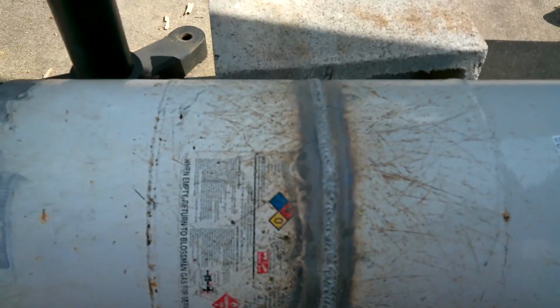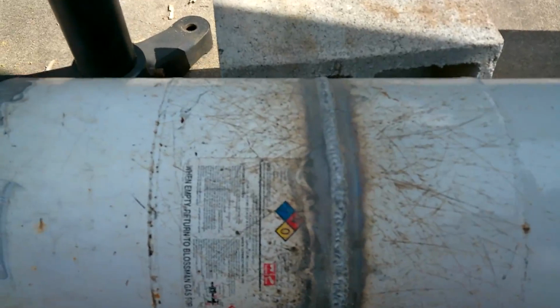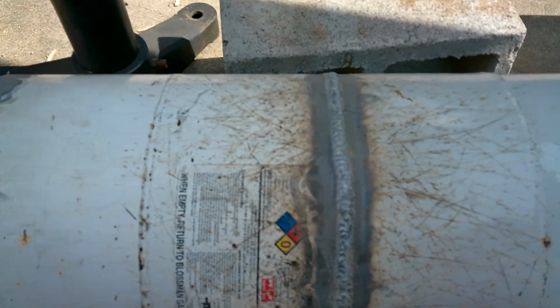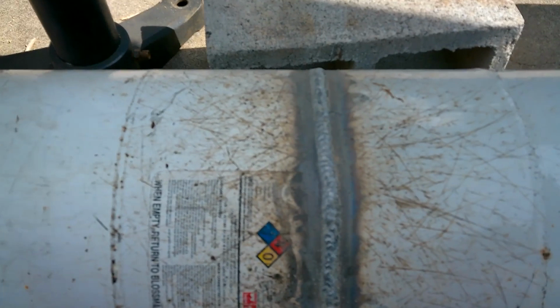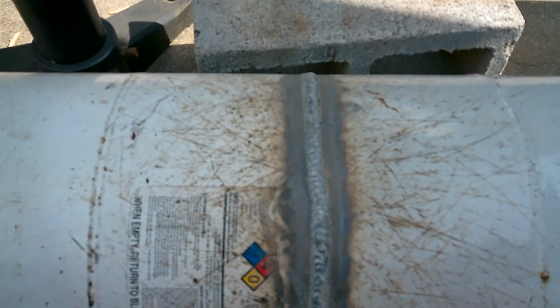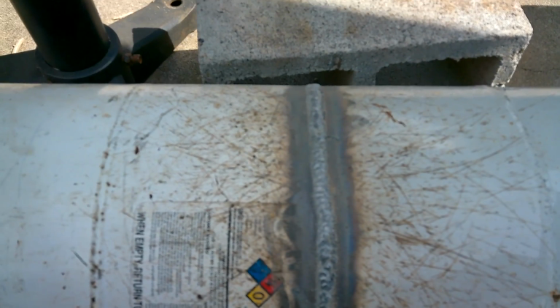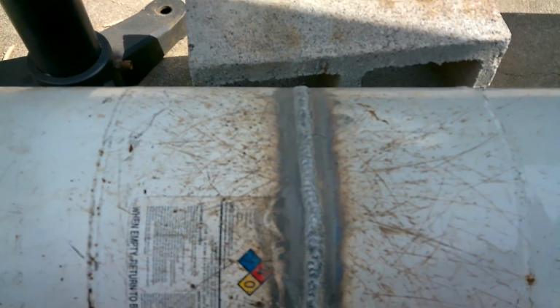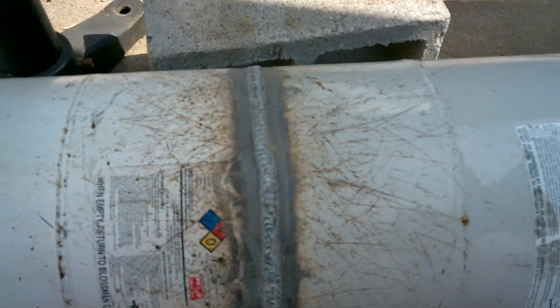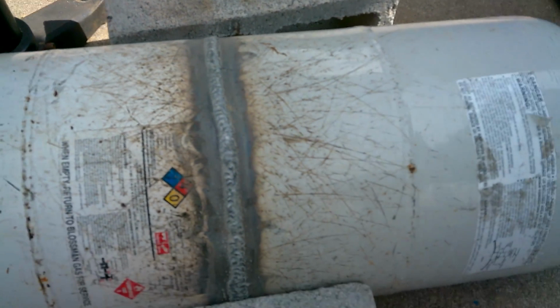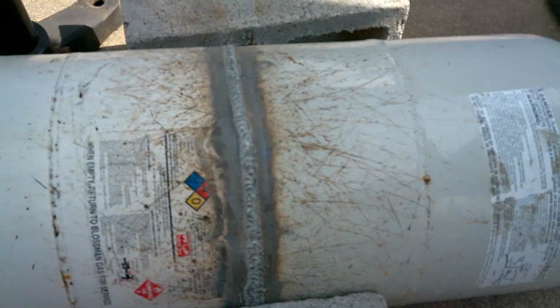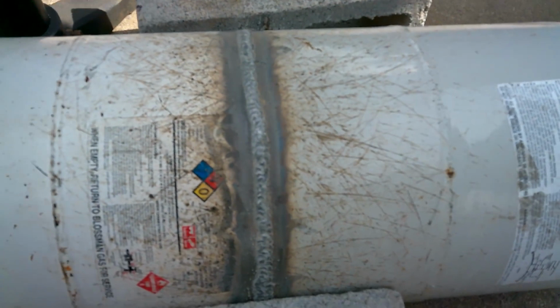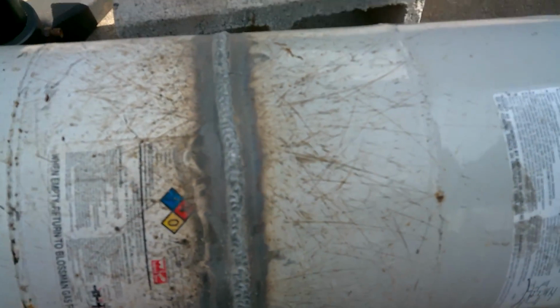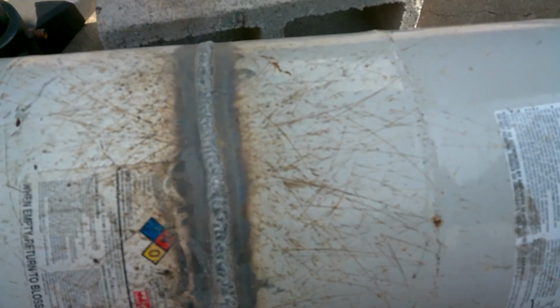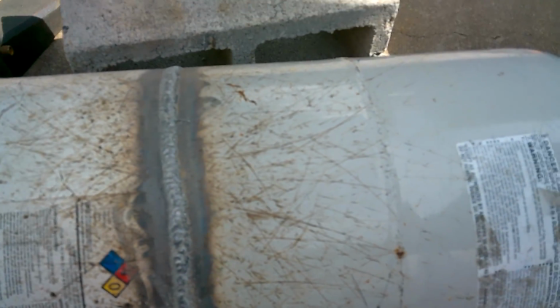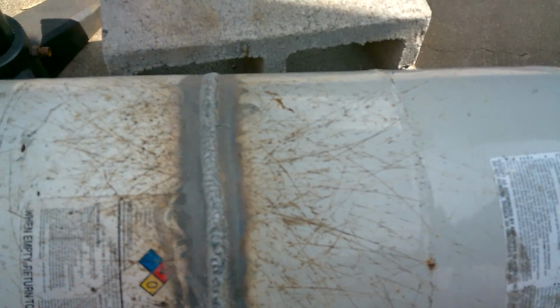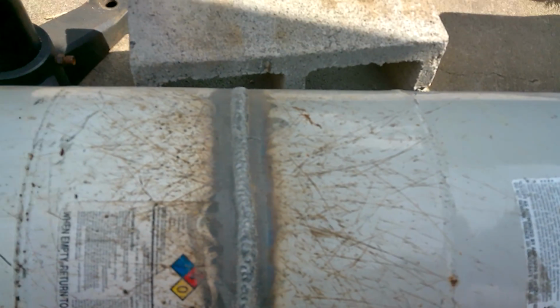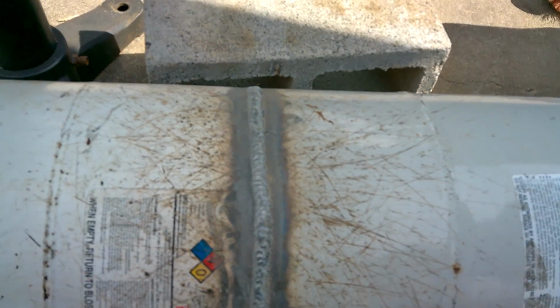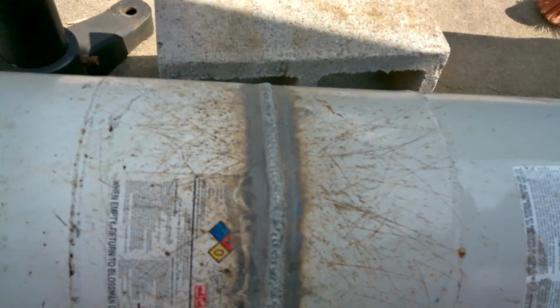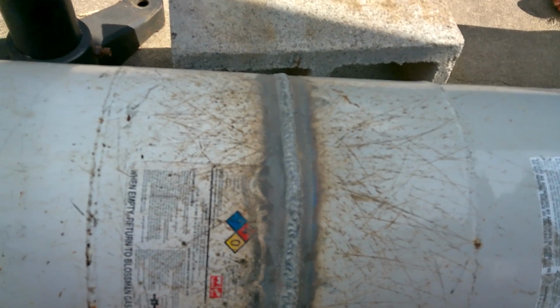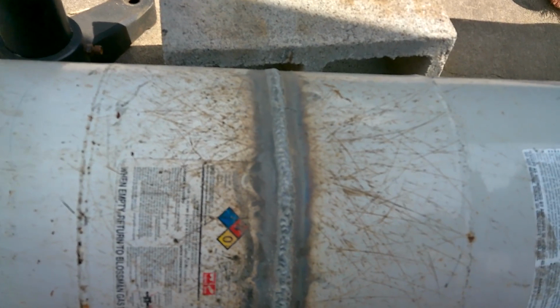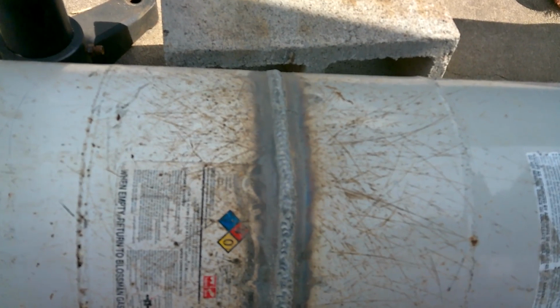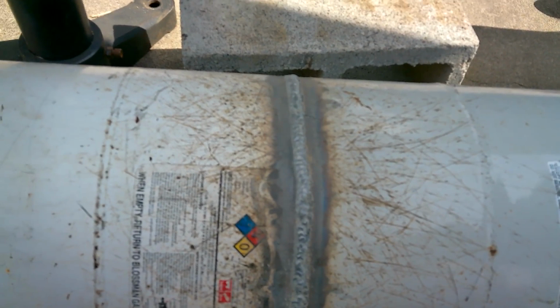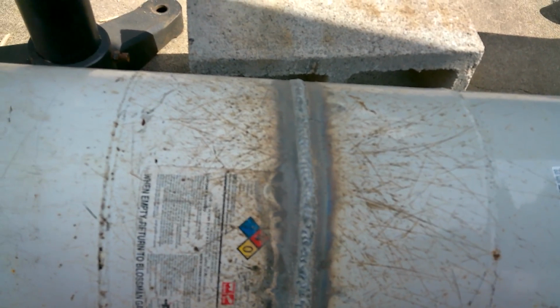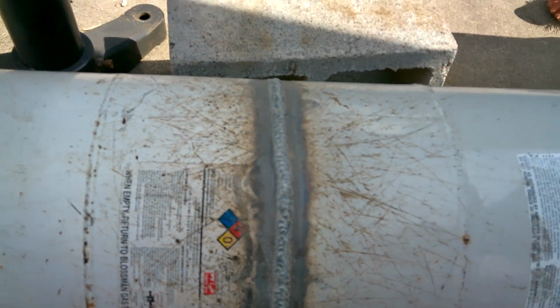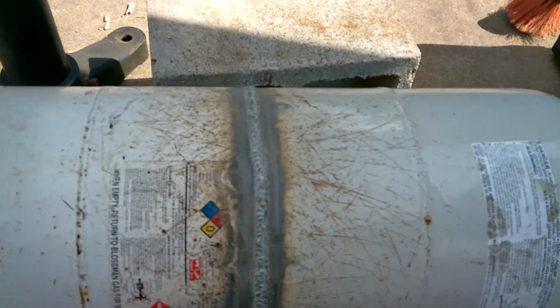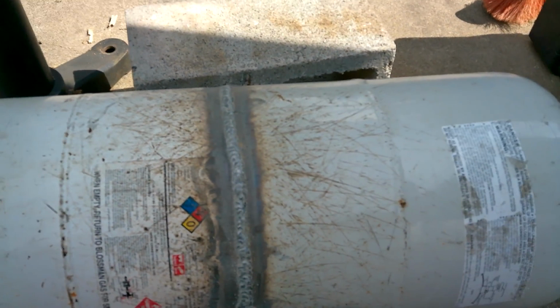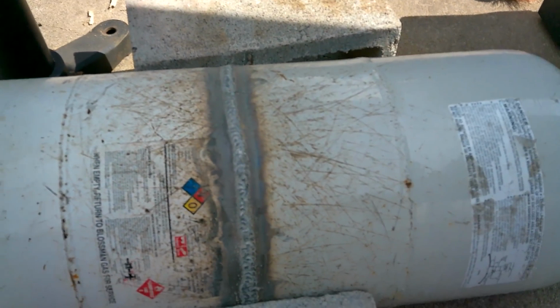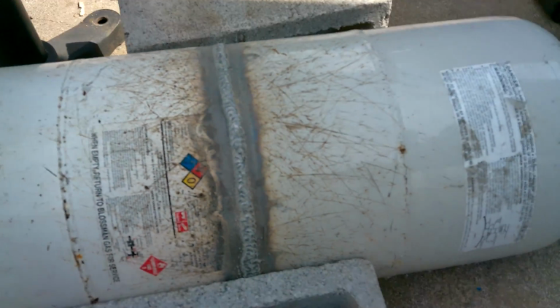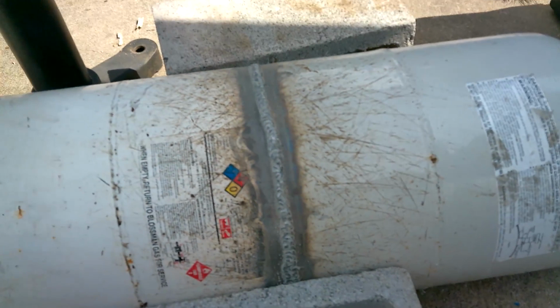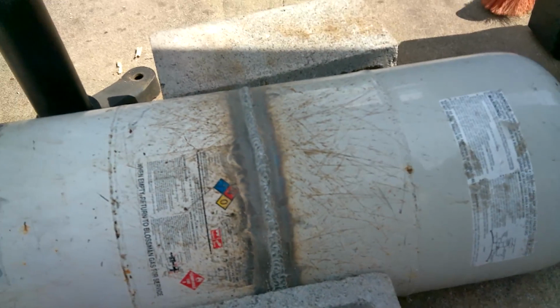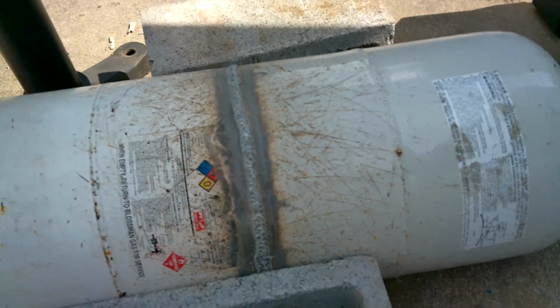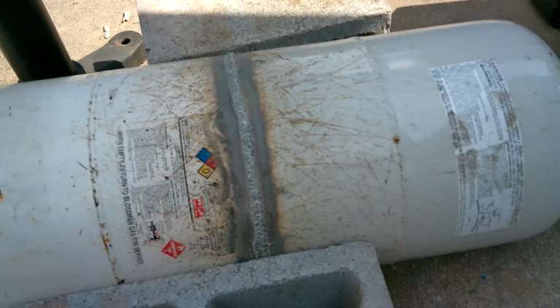We're out — two and three are done. Most consistent weld in the world? No, not a chance, but at the same time it'll do the job. Guarantee that much.